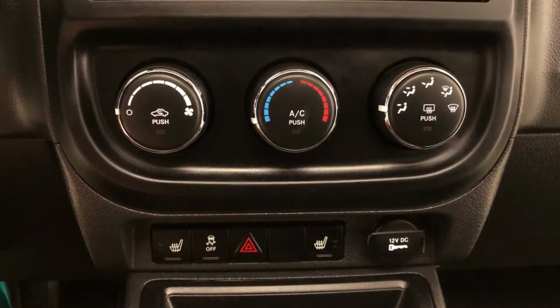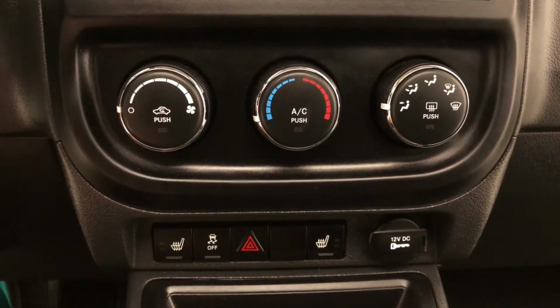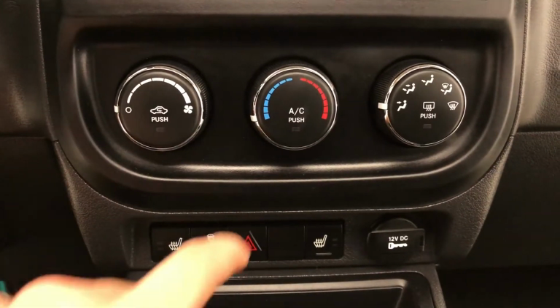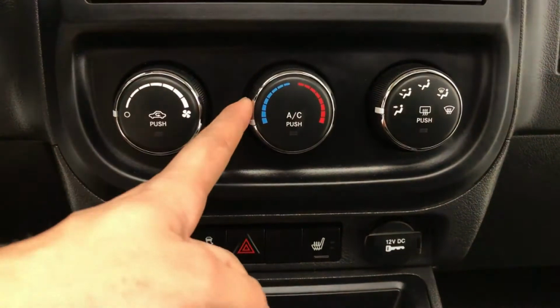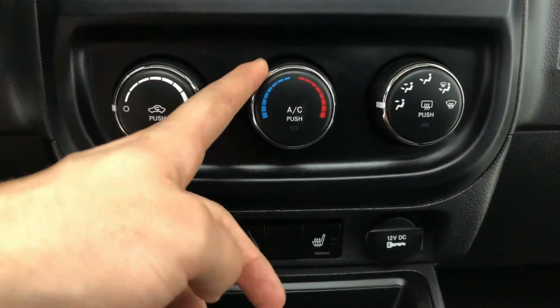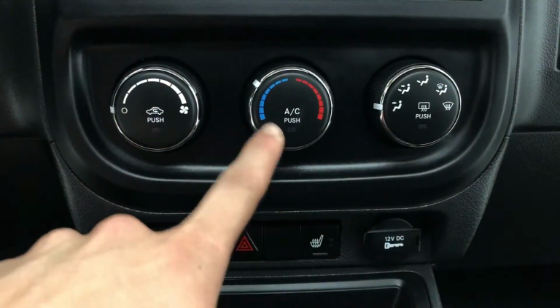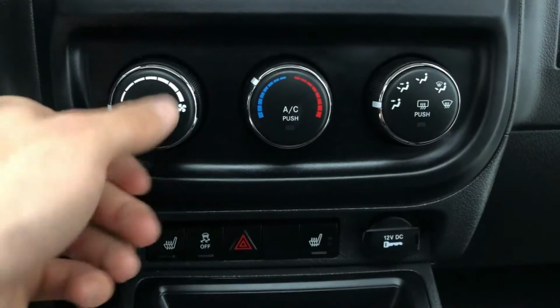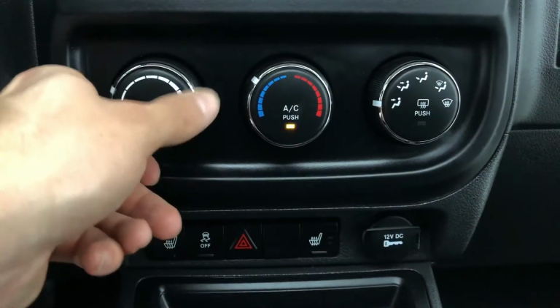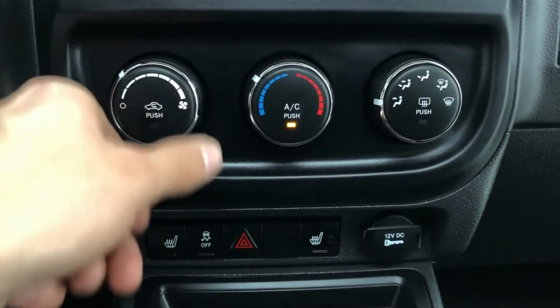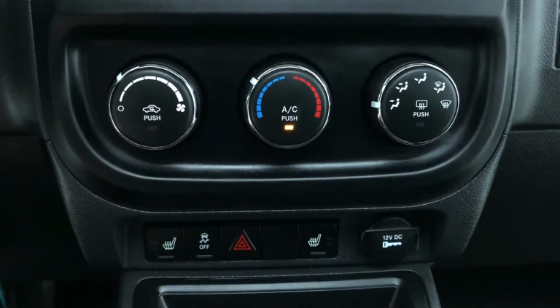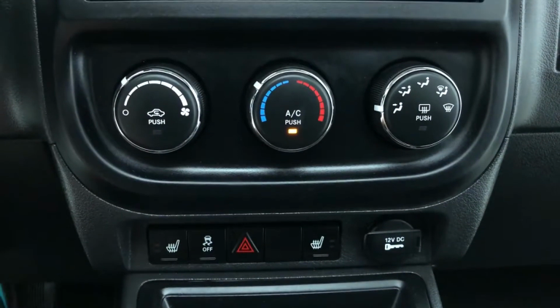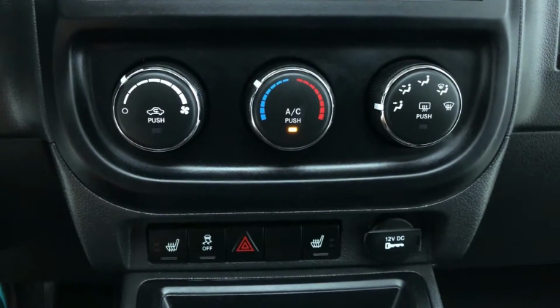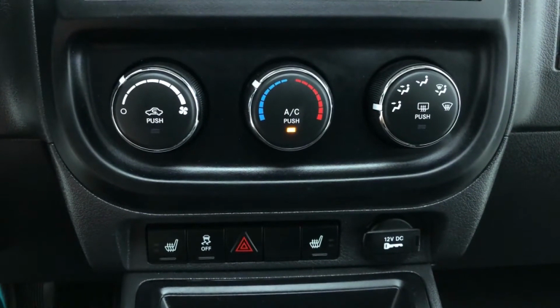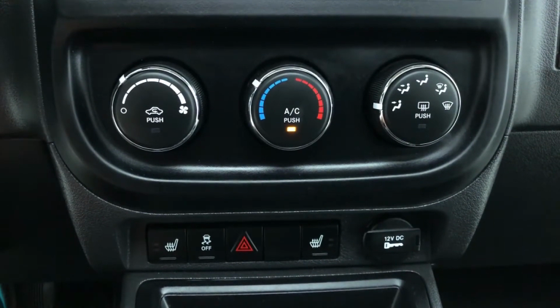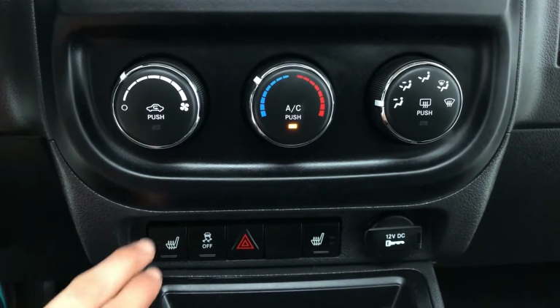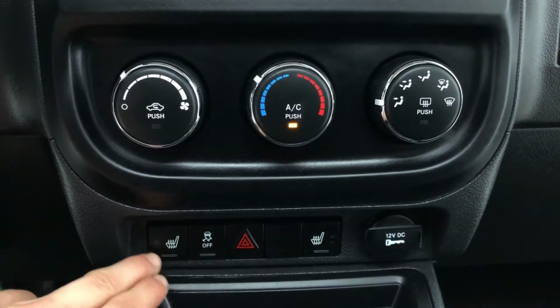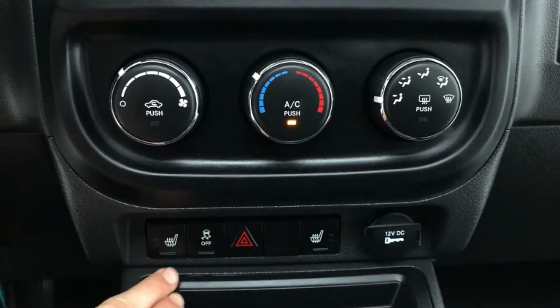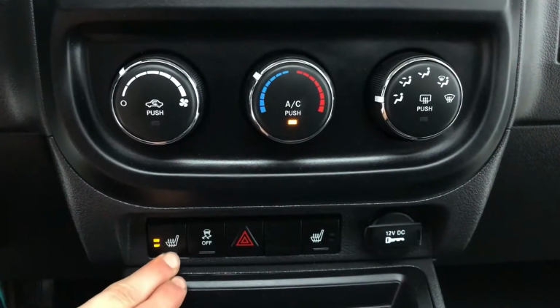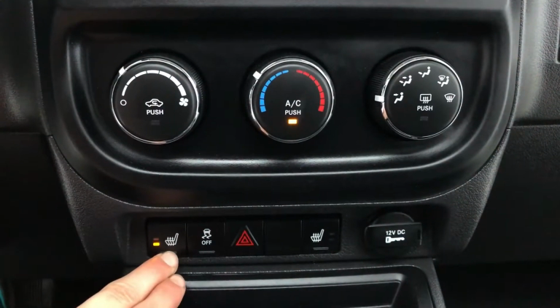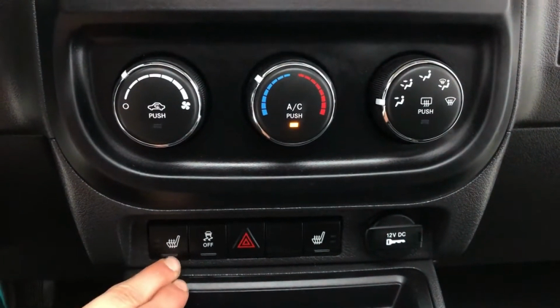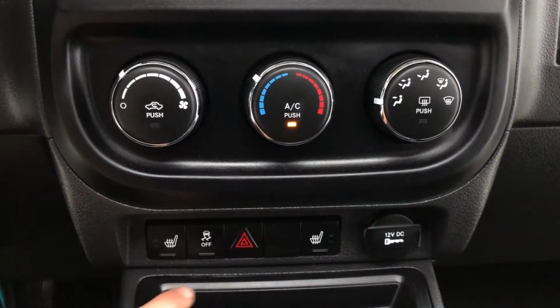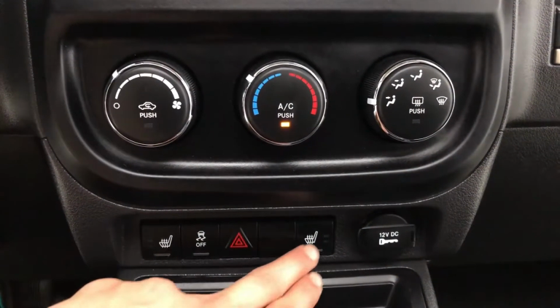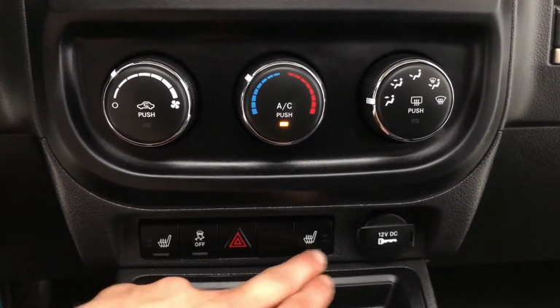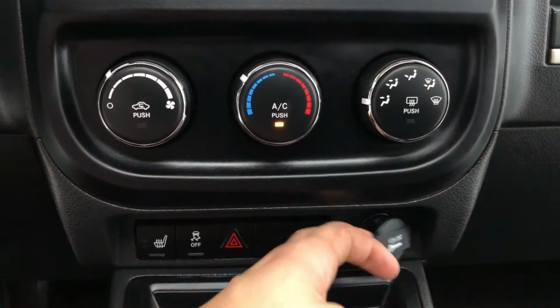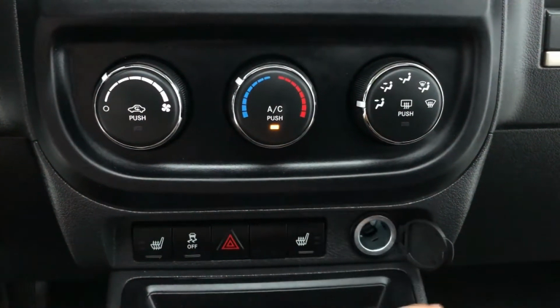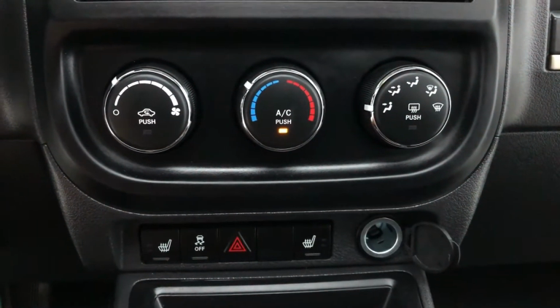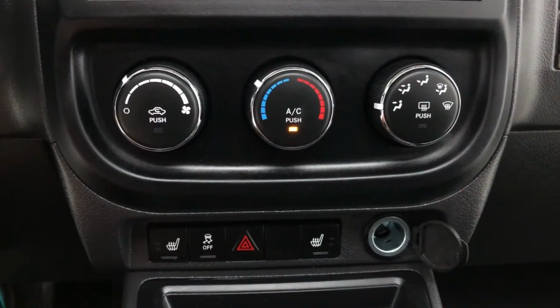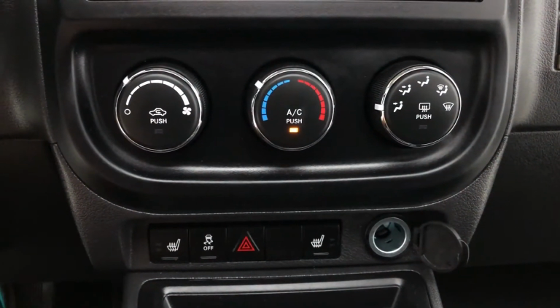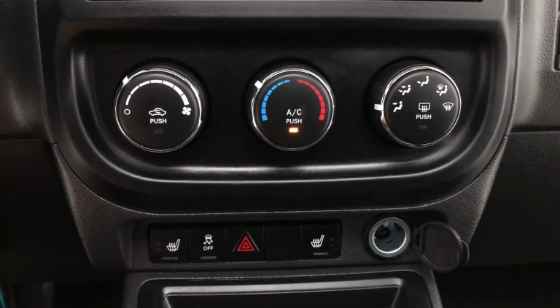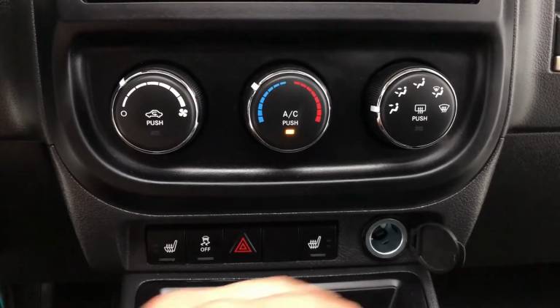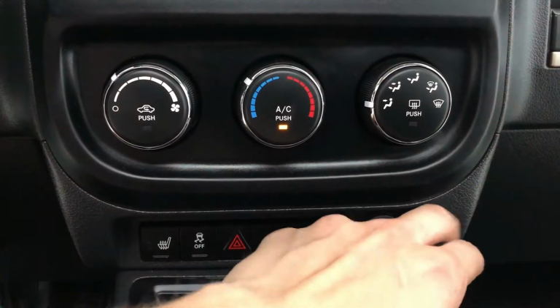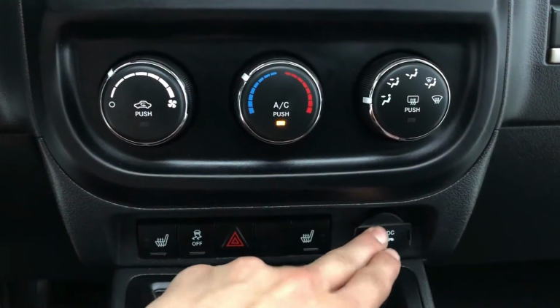Mid-center console — you have your AC. And you do have heated driver and passenger seat. And of course the ability to turn off the traction control, as well as an auxiliary power outlet.